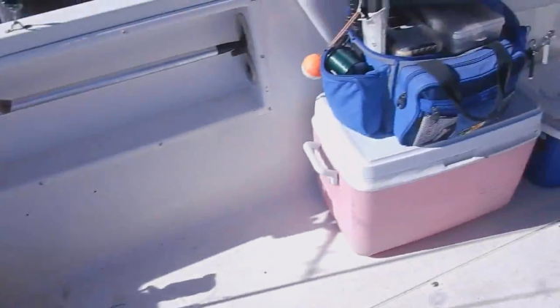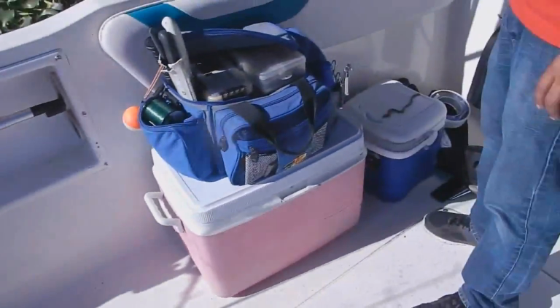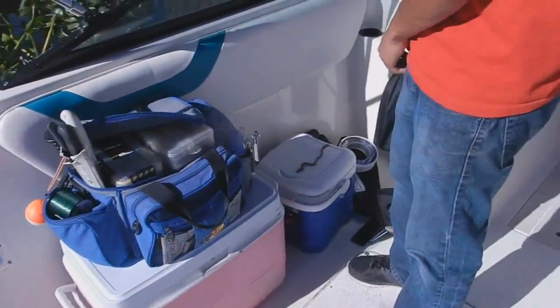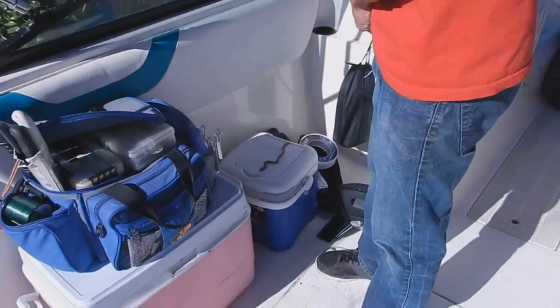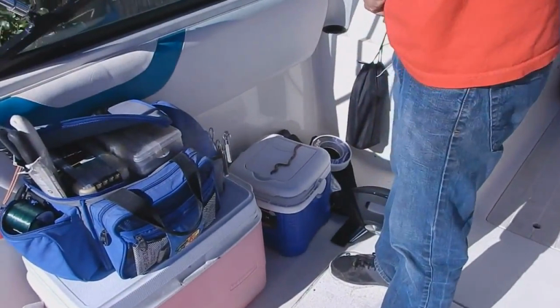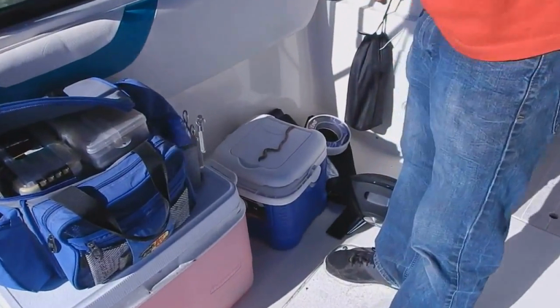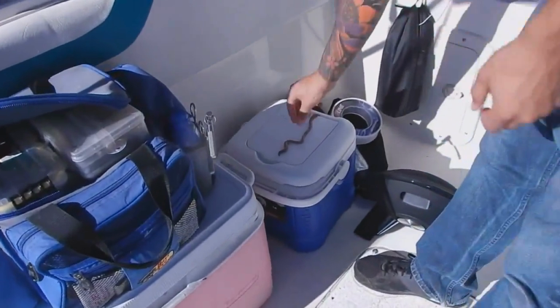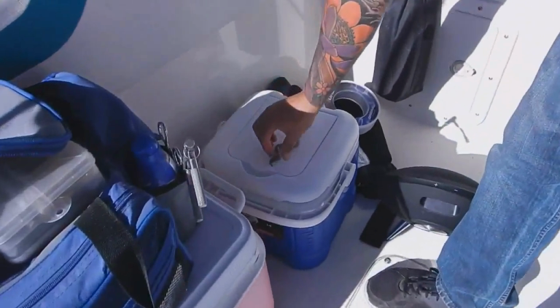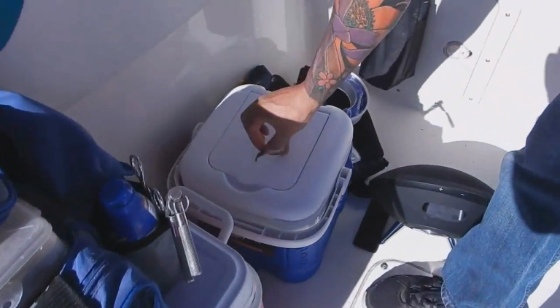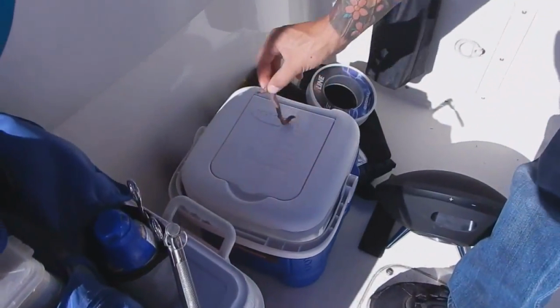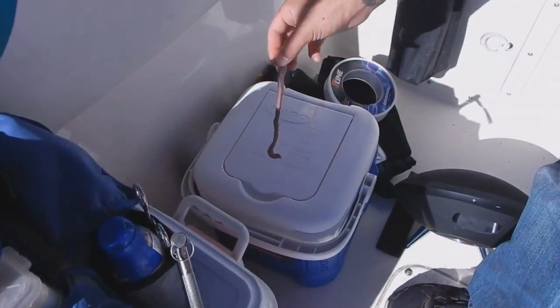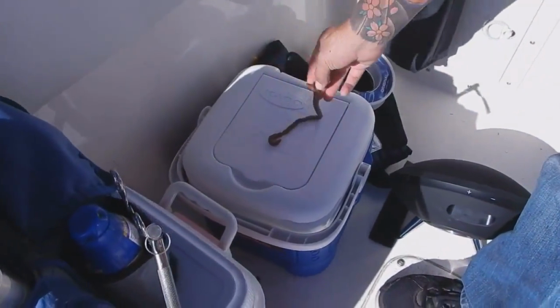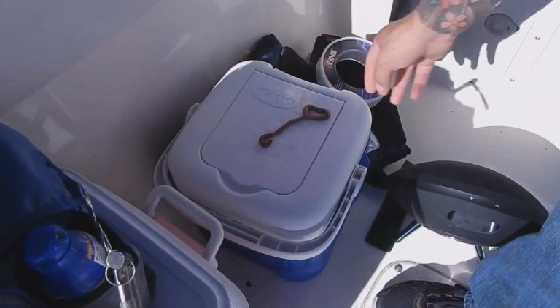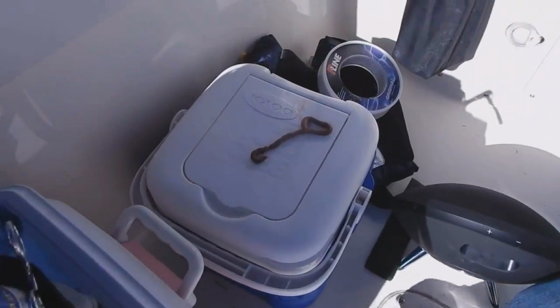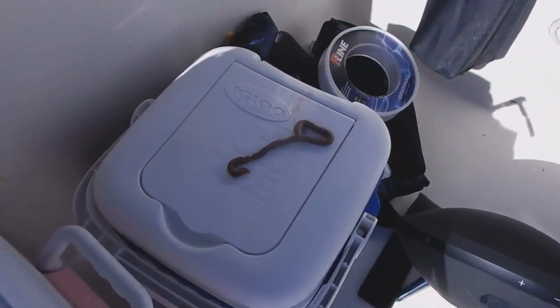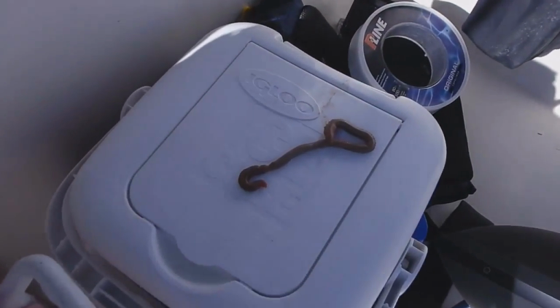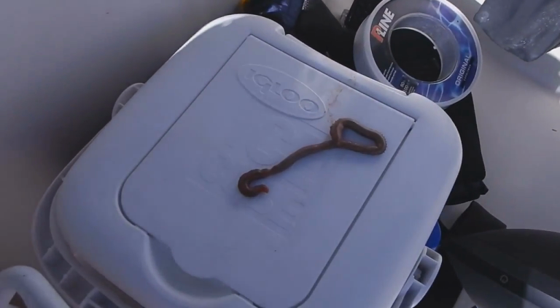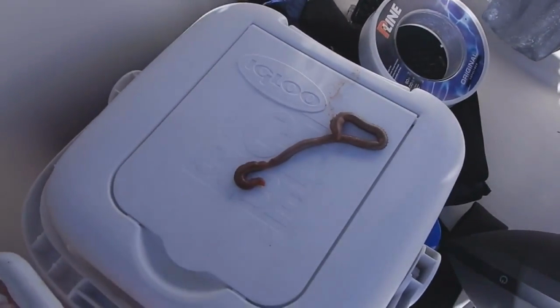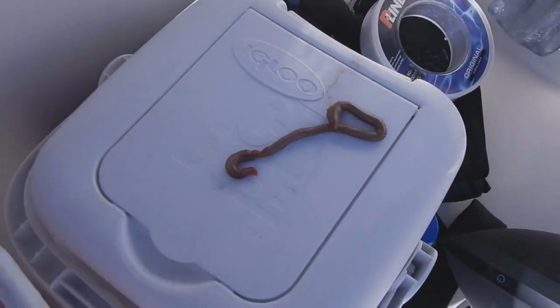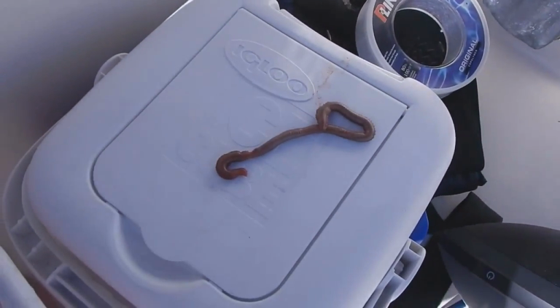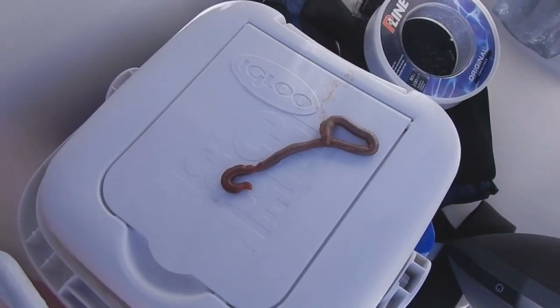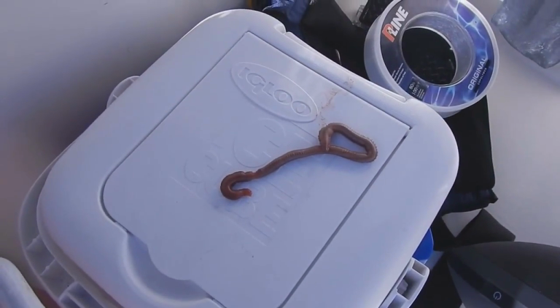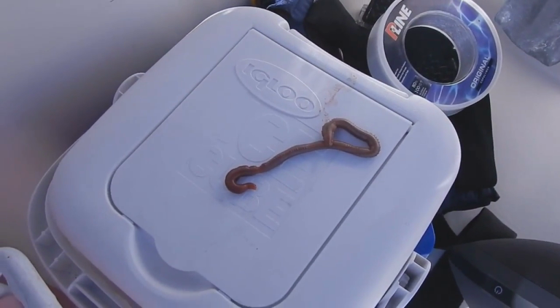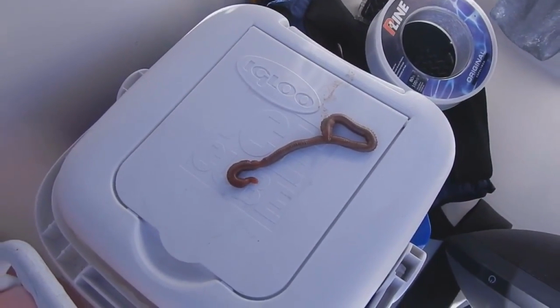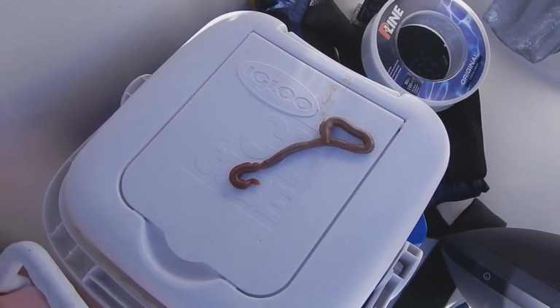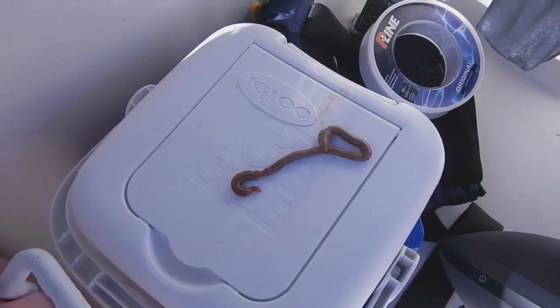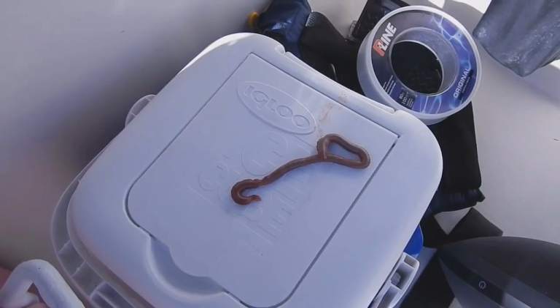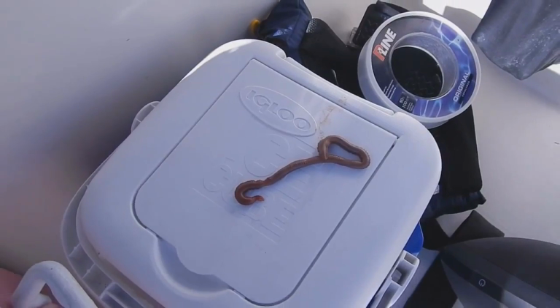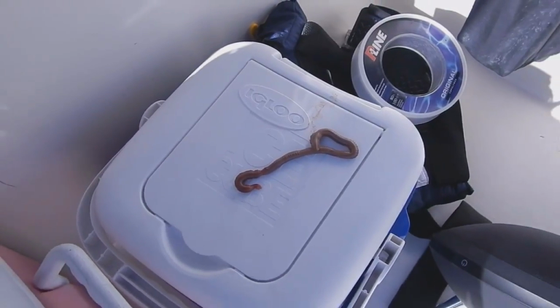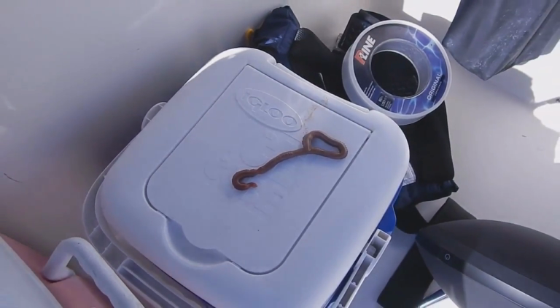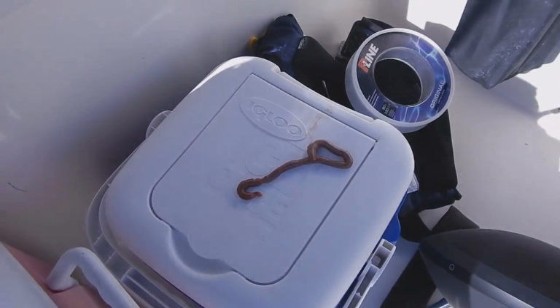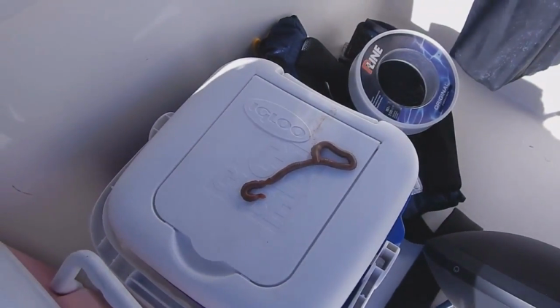Jesus is going to show you how to put a blood worm on. Let me take a picture of that first. That's a blood worm. Striper loves long and skinny, and that thing's a monster.